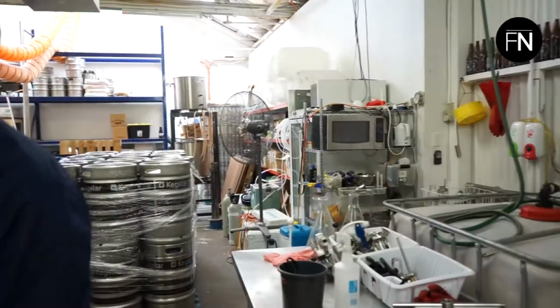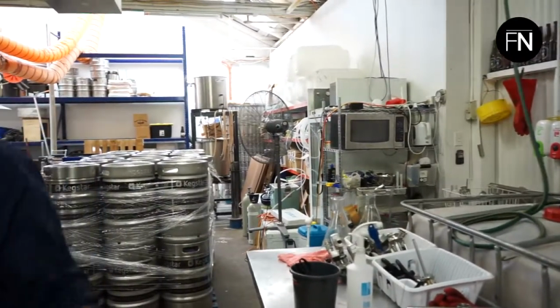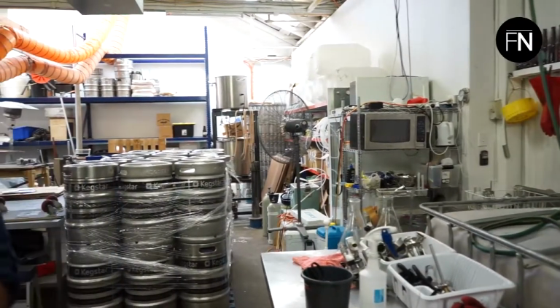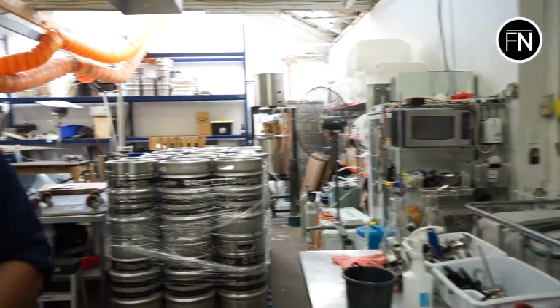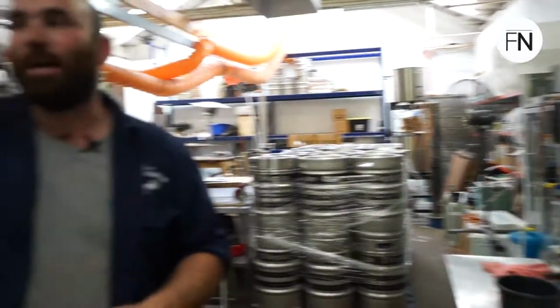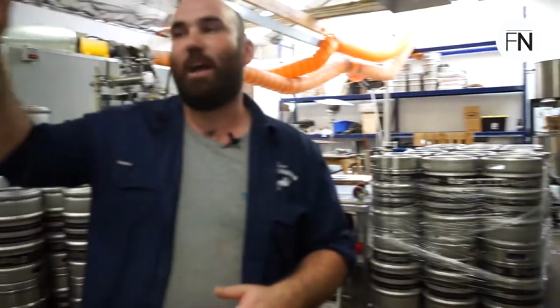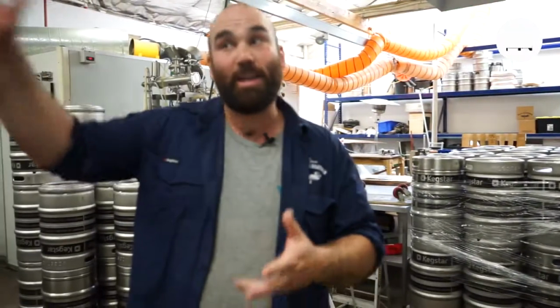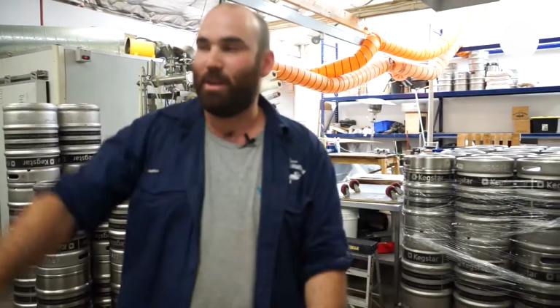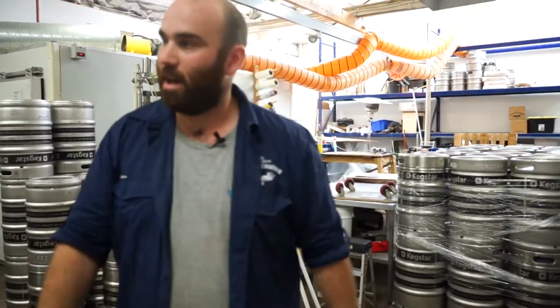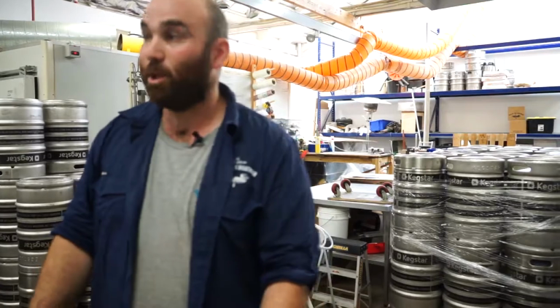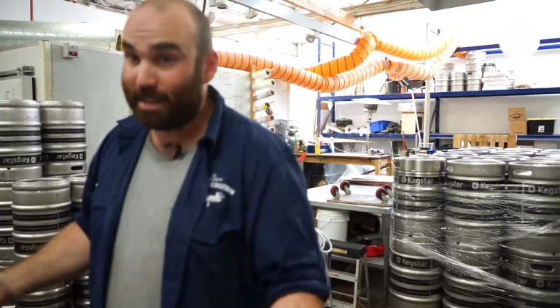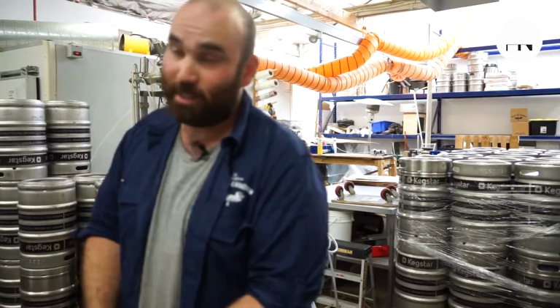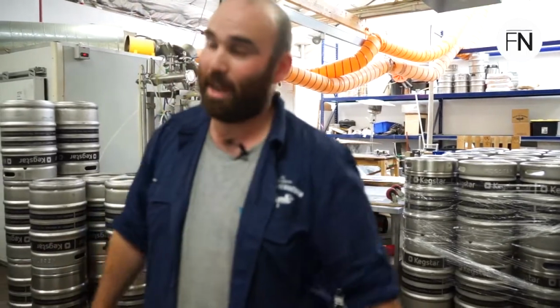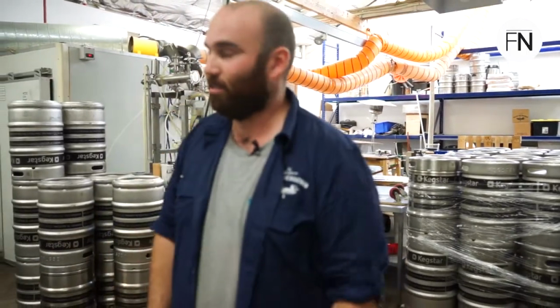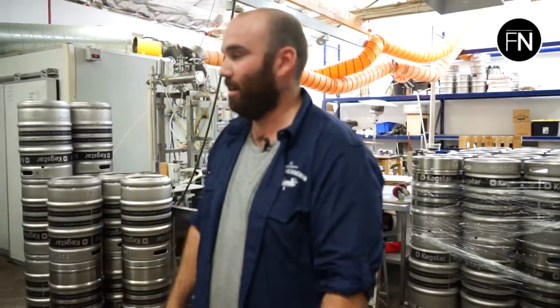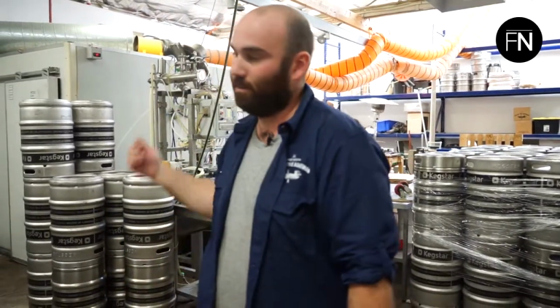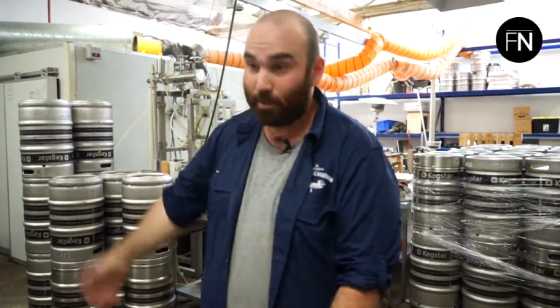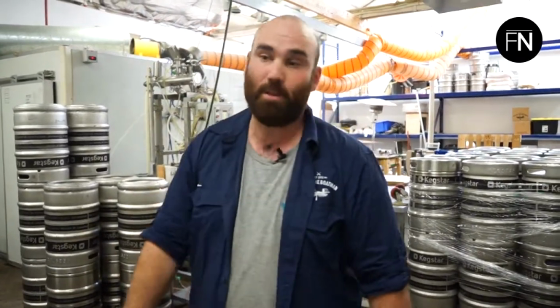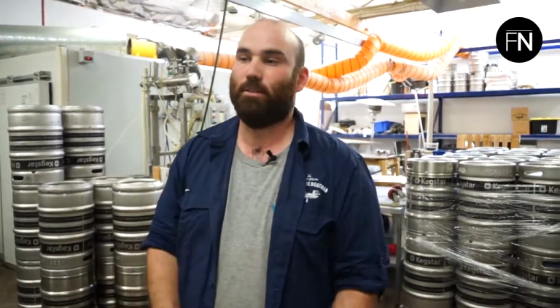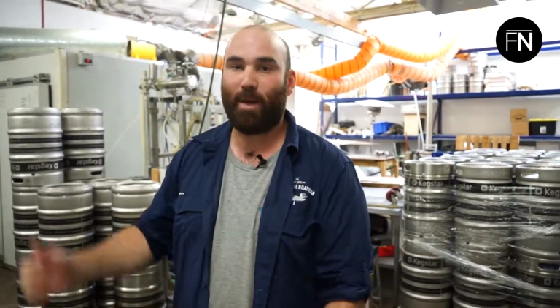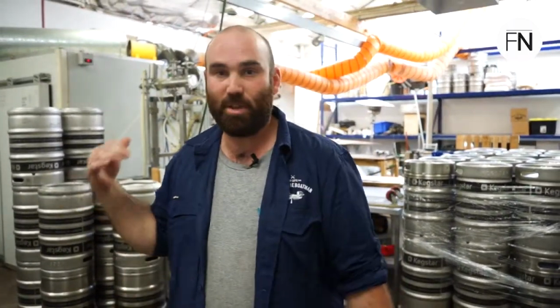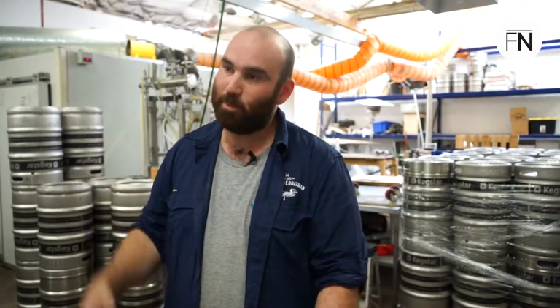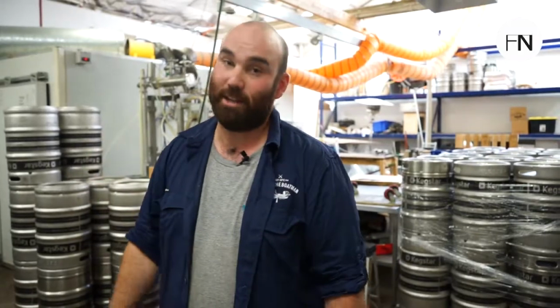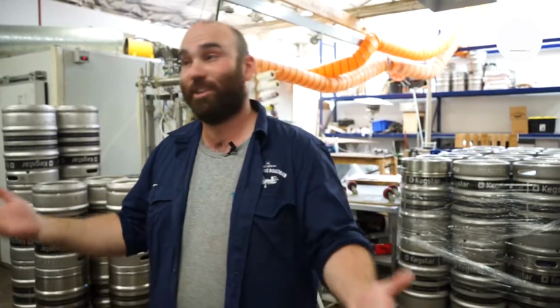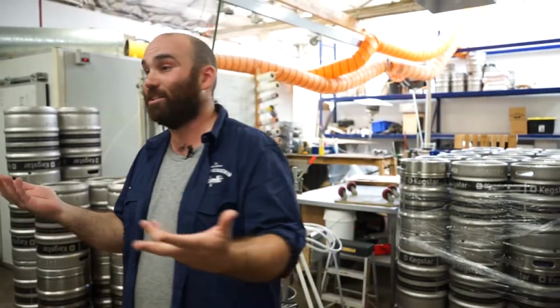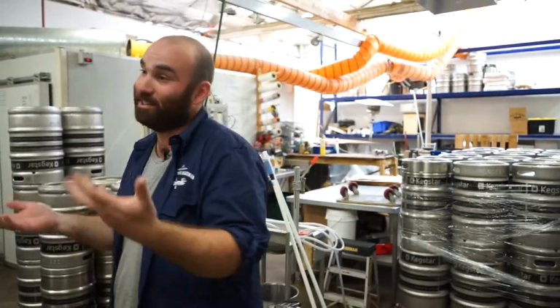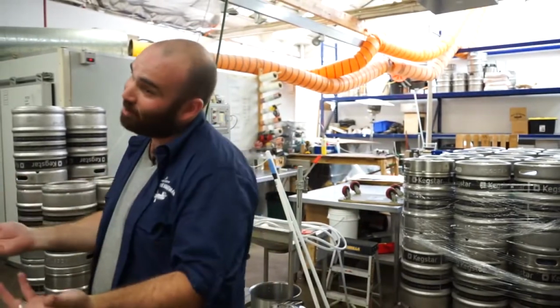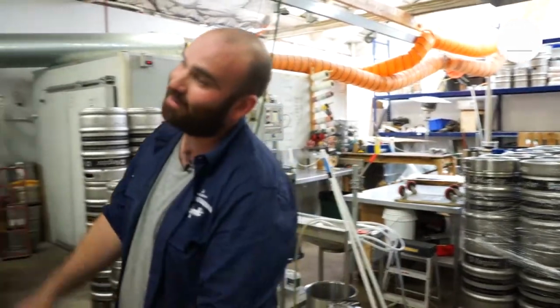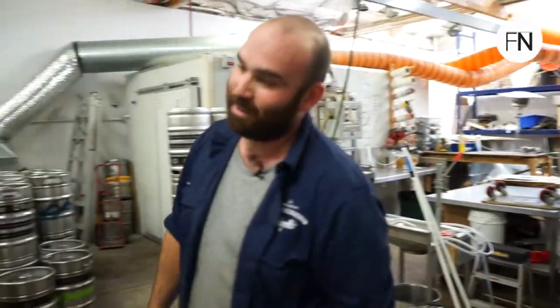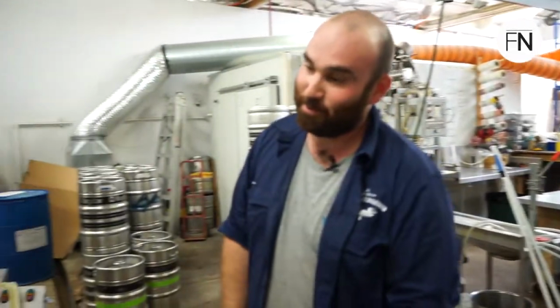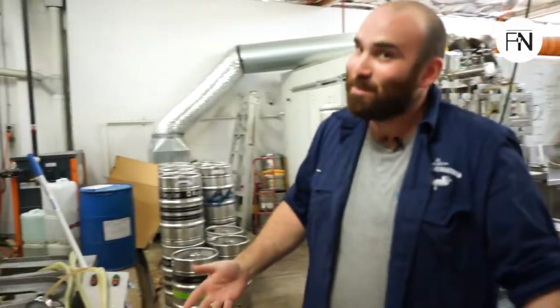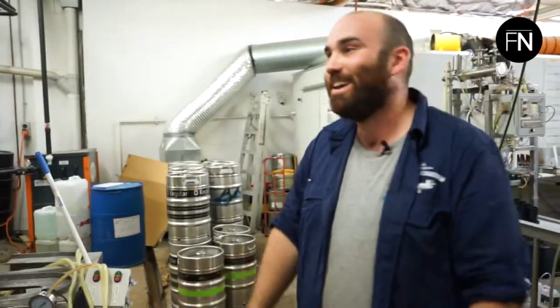Day to day it's work production — actually making the beer, a lot of cleaning, cleaning tanks, kegging beer, packaging beer, bottling beer, occasionally going out and selling and delivering beer, and drinking a bit of beer.